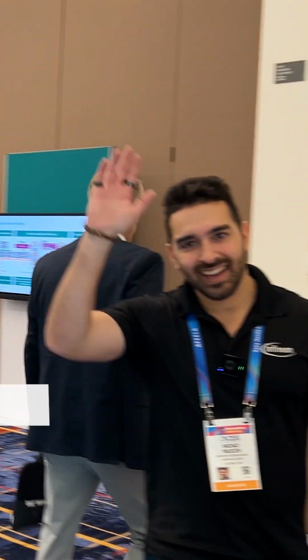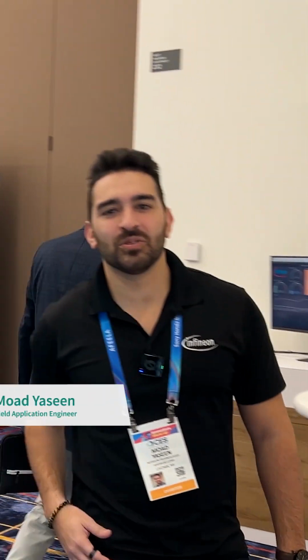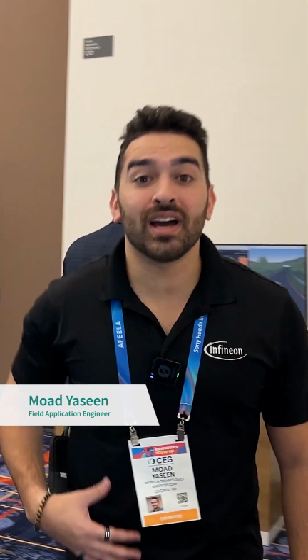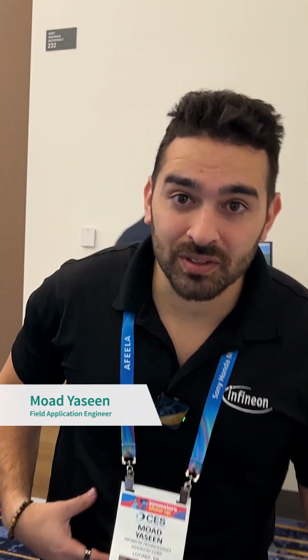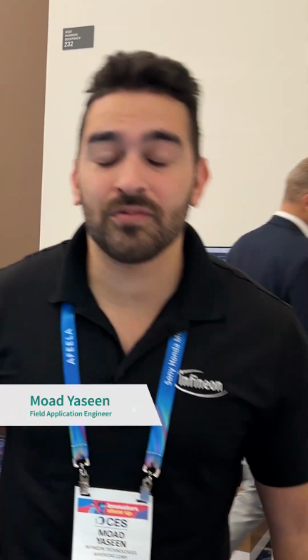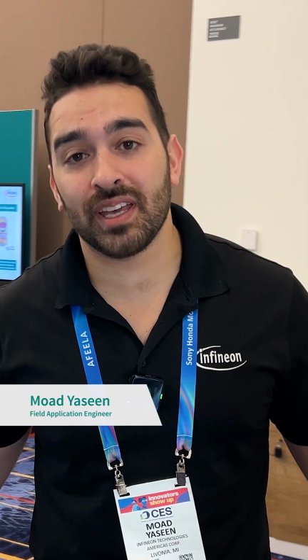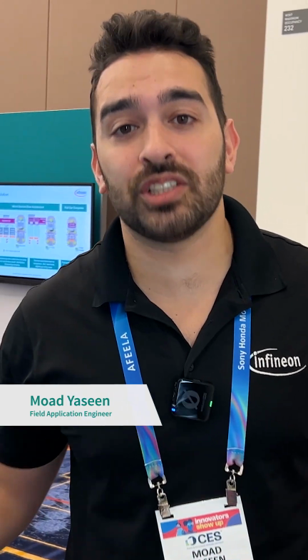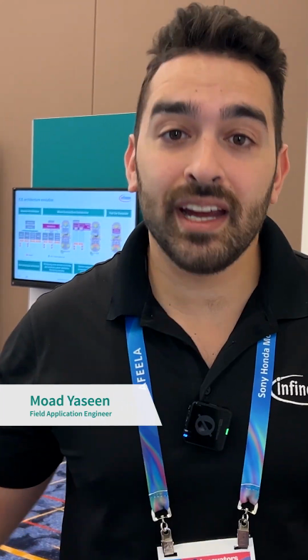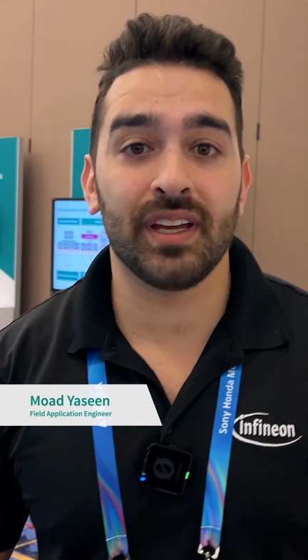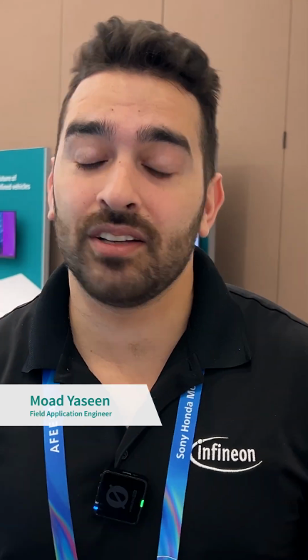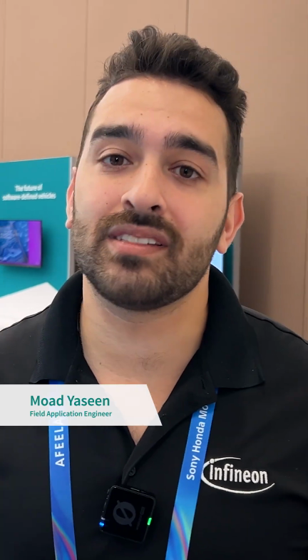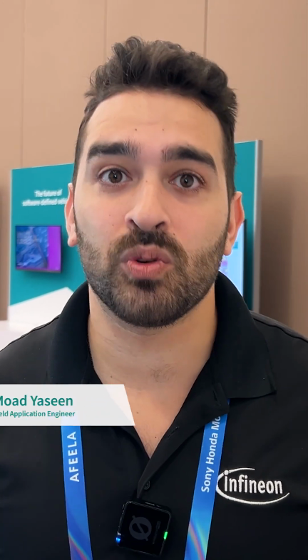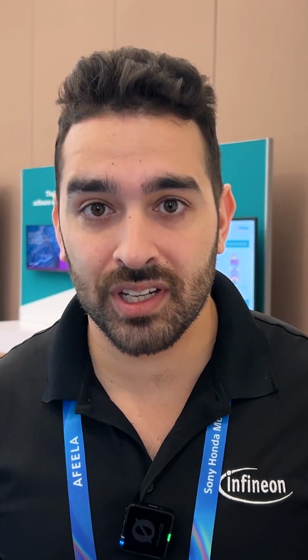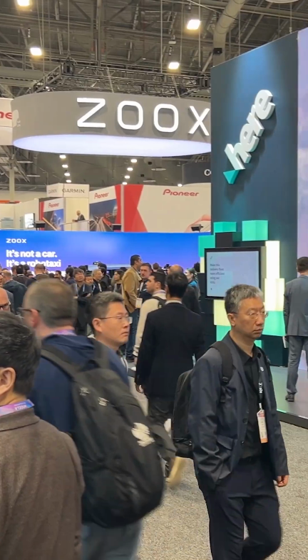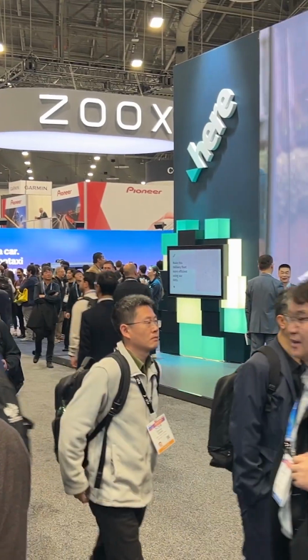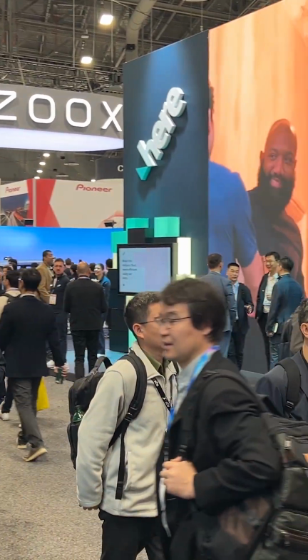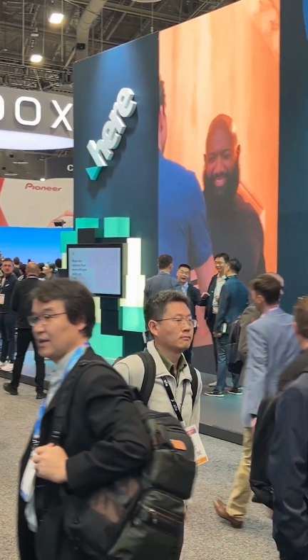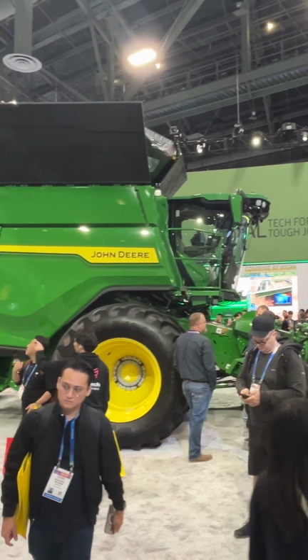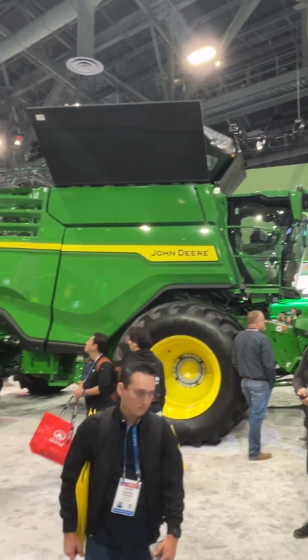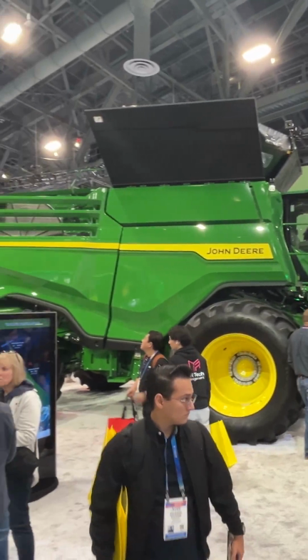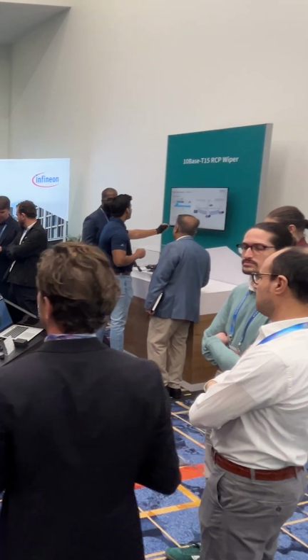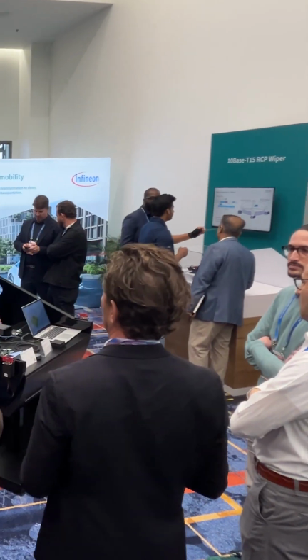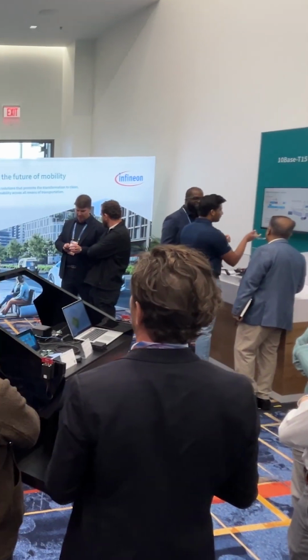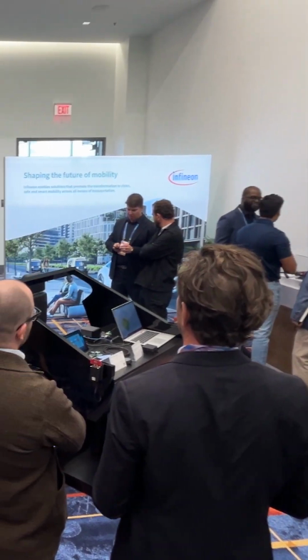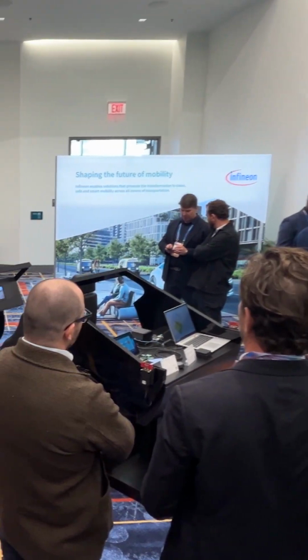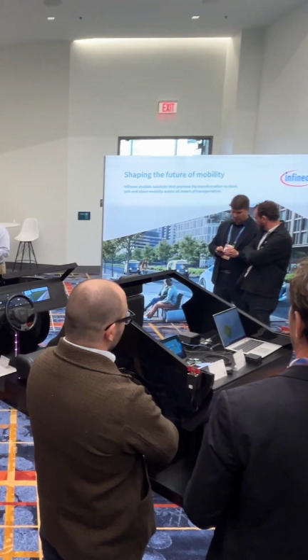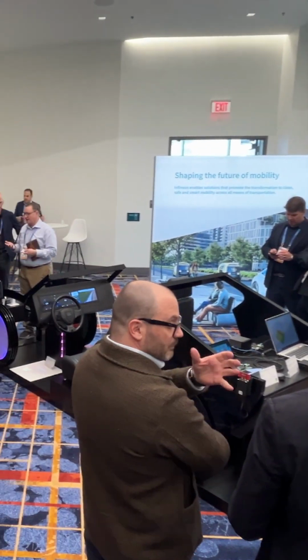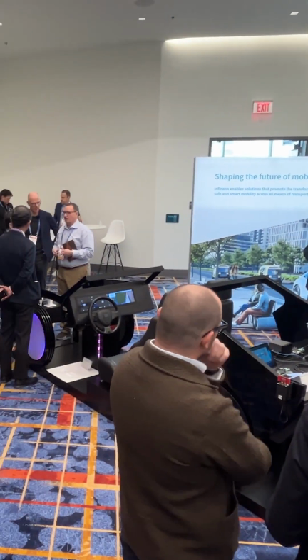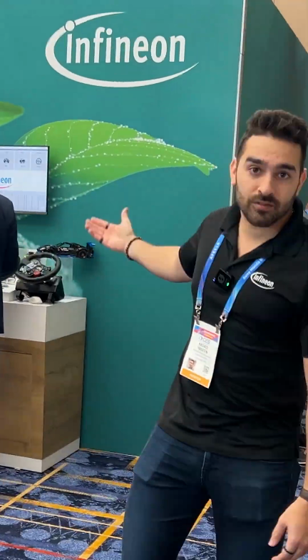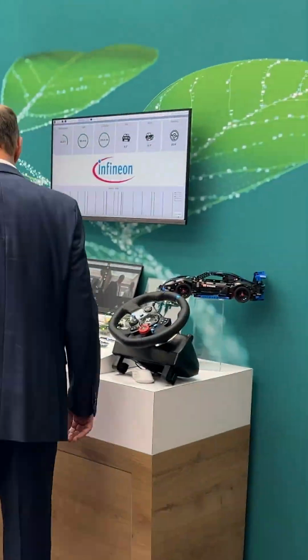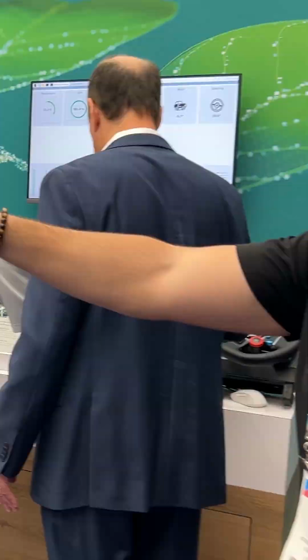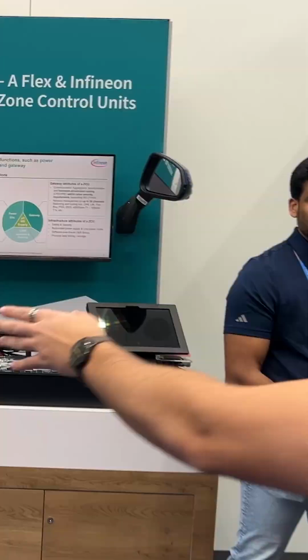Hey, how you doing today? My name is Moe Yasin. I'm a field application engineer here at Infineon Technologies based in Detroit, Michigan, and I'm here in Las Vegas at CES 2026 at our Infineon automotive booth here in the Las Vegas Convention Center. Come walk with me as we go through a few of the demos.